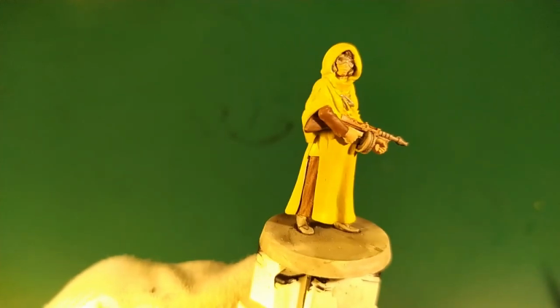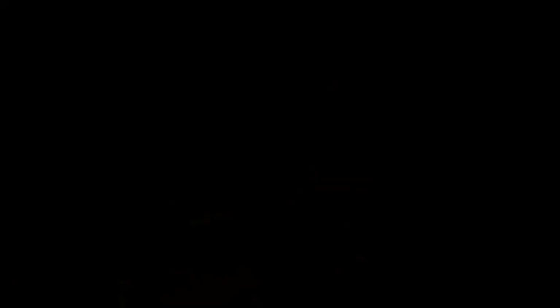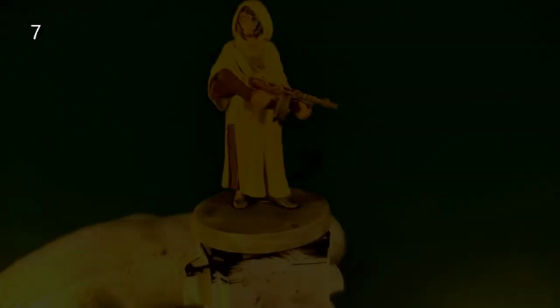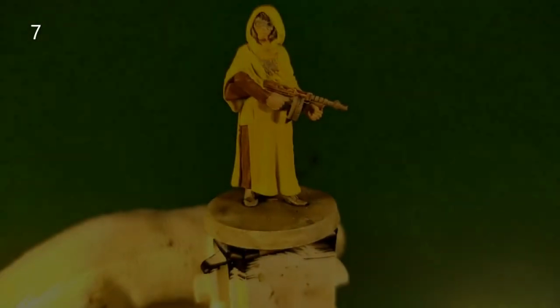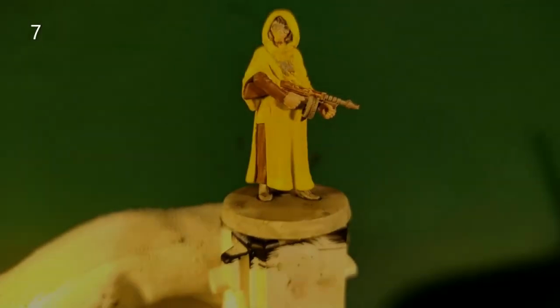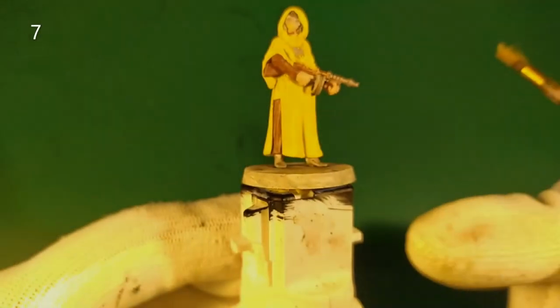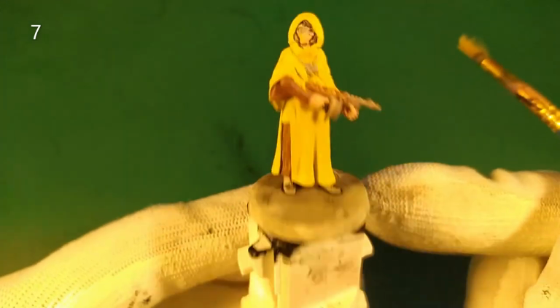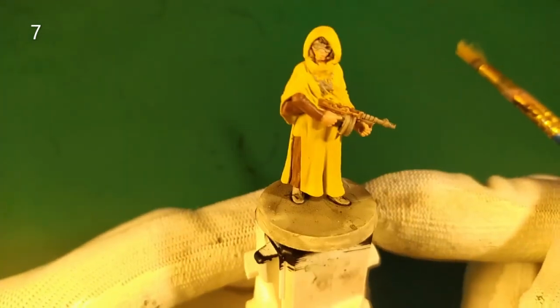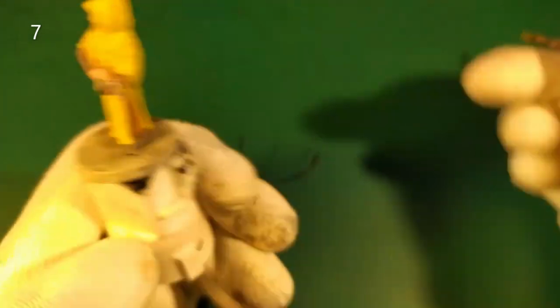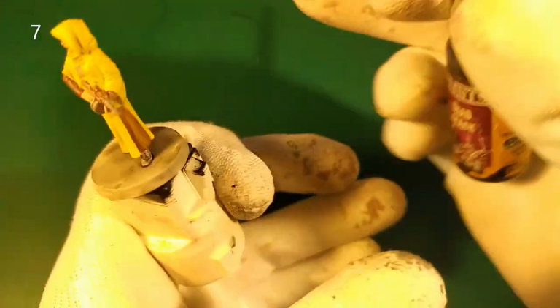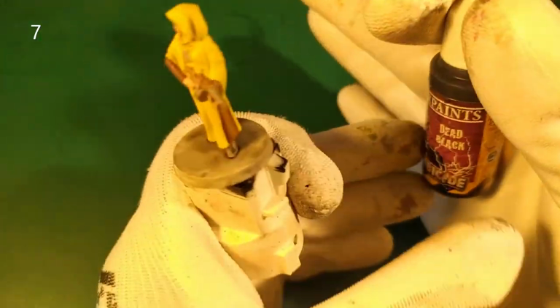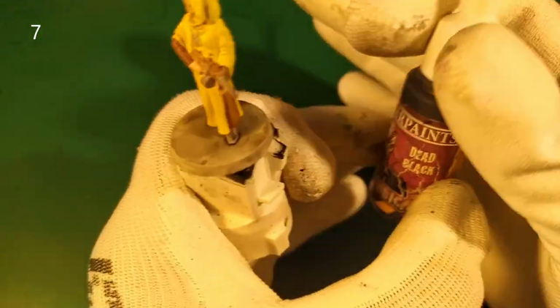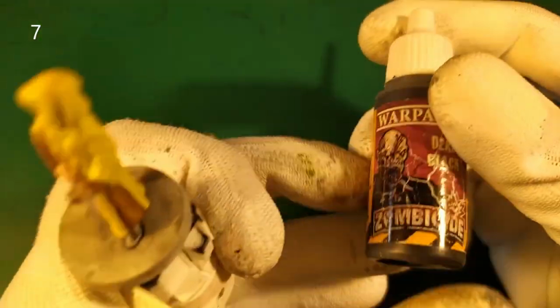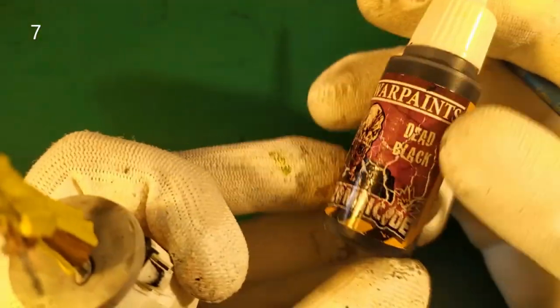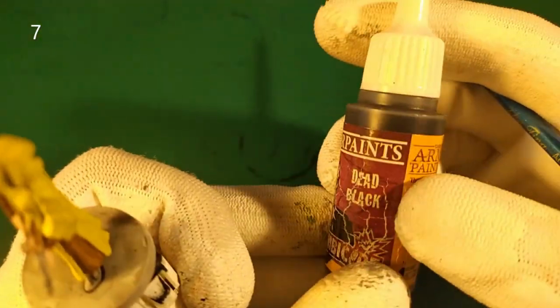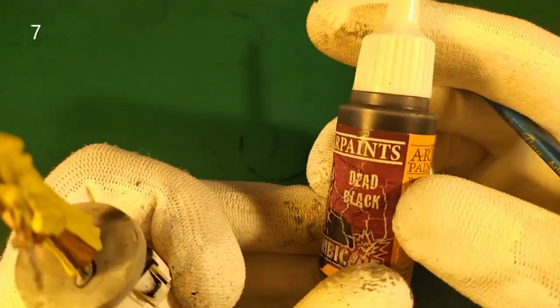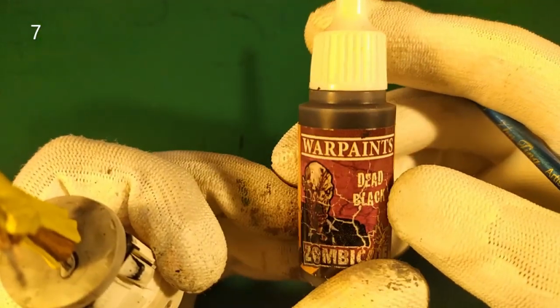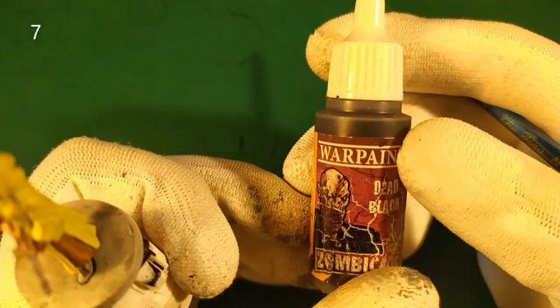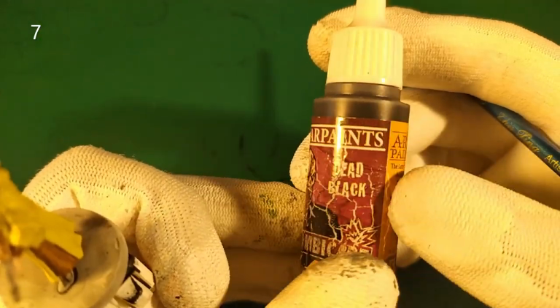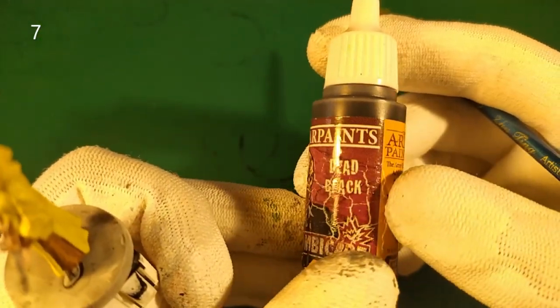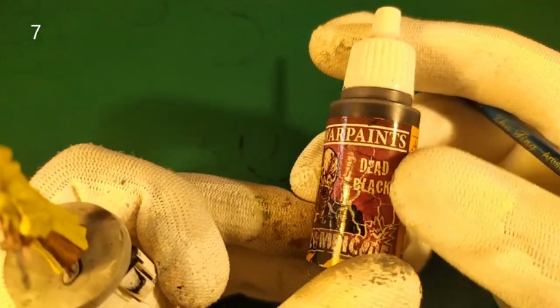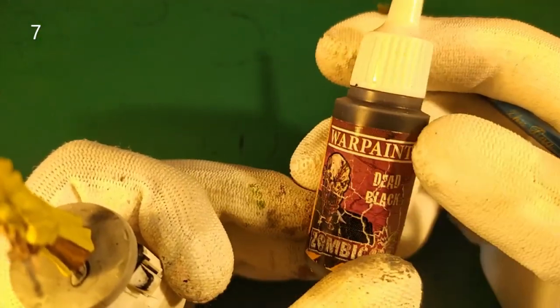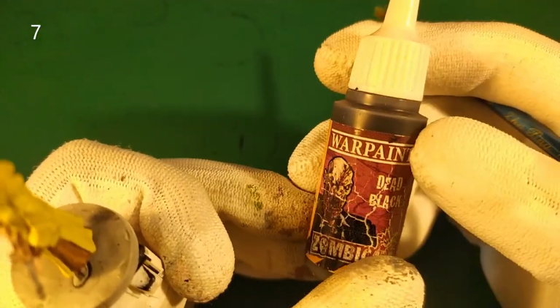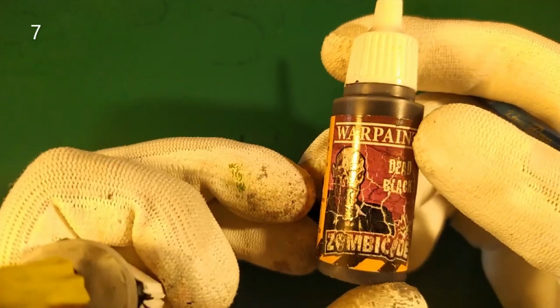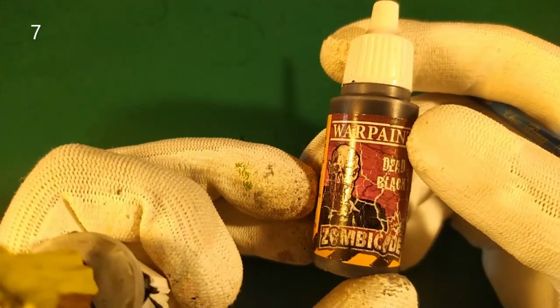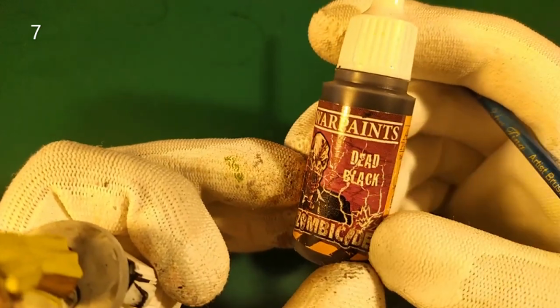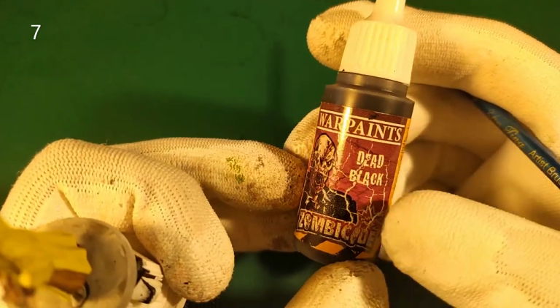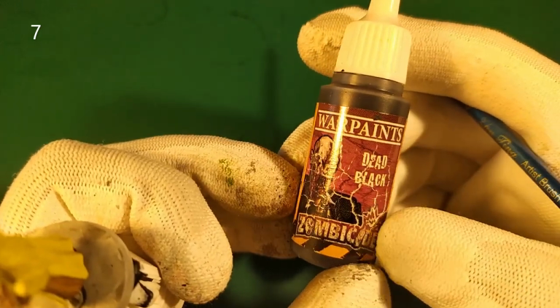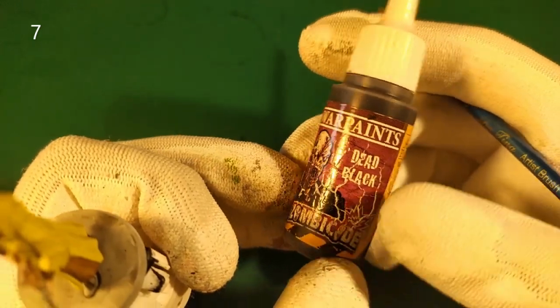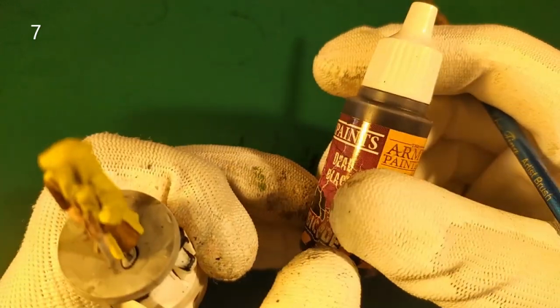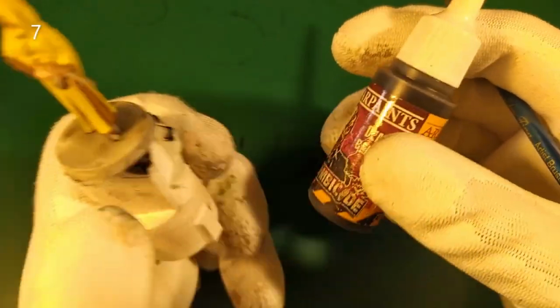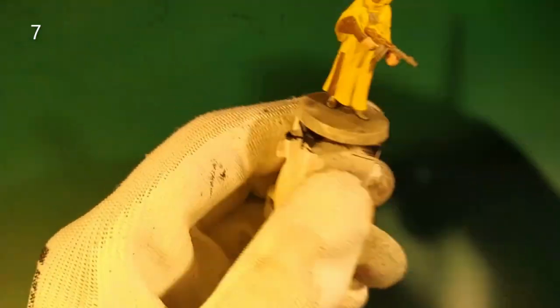While the mini is drying, we start the base with a black base. For example, here I used black from the Army Painter Wave Prints on the side.